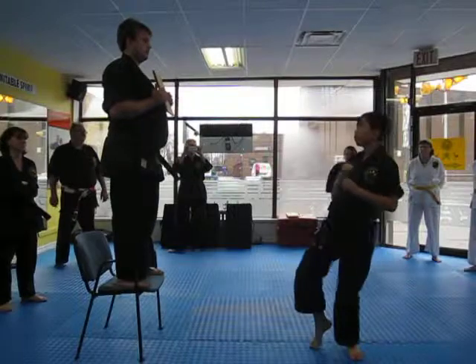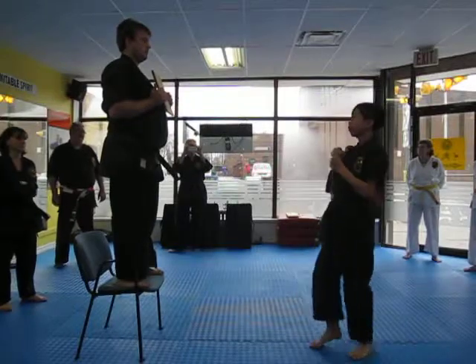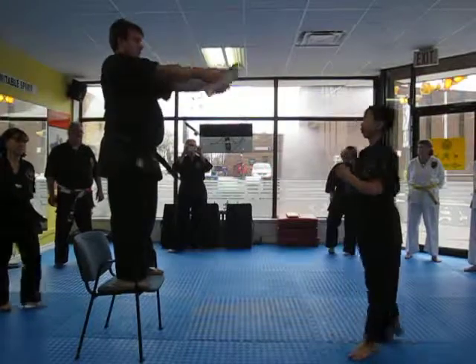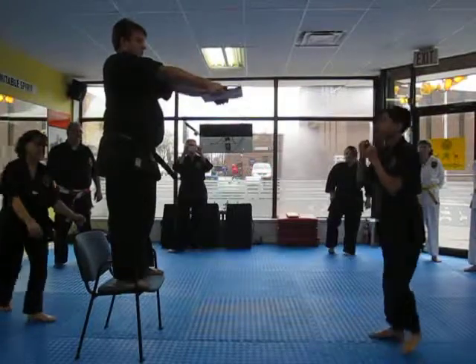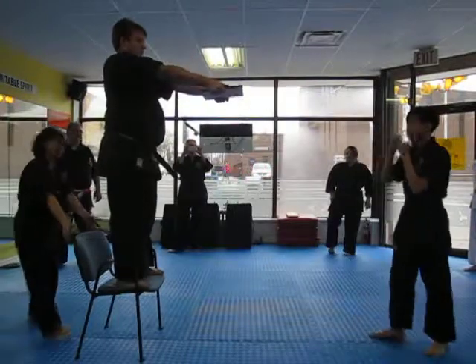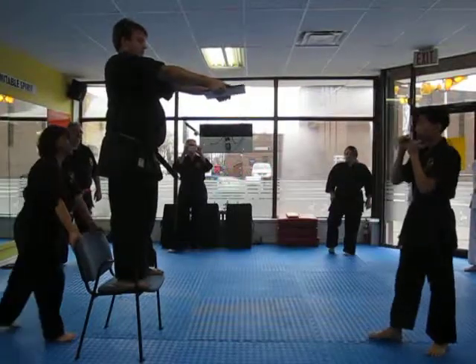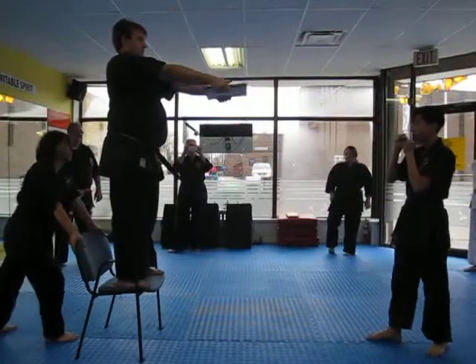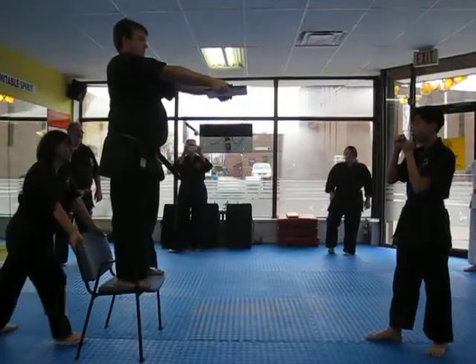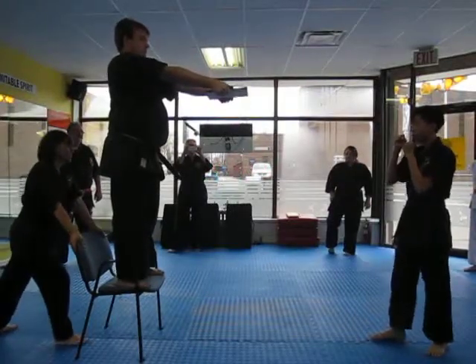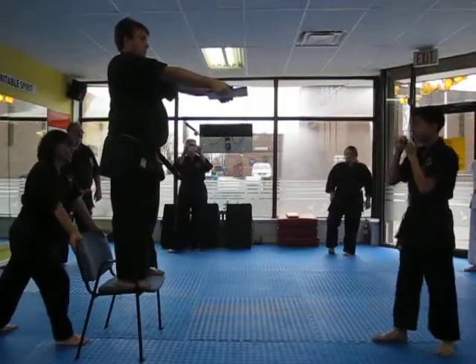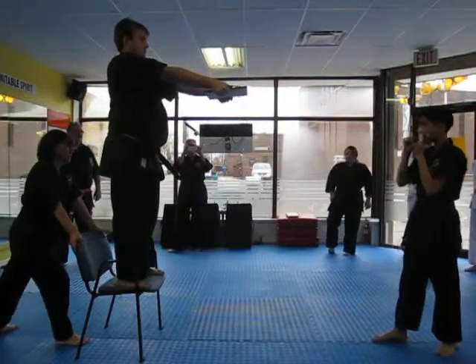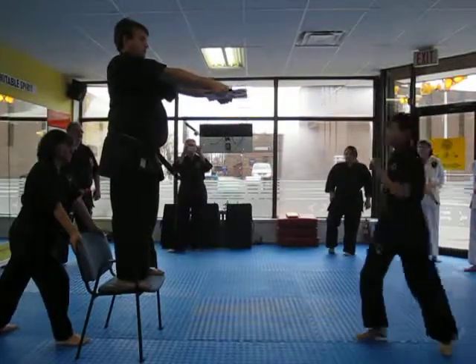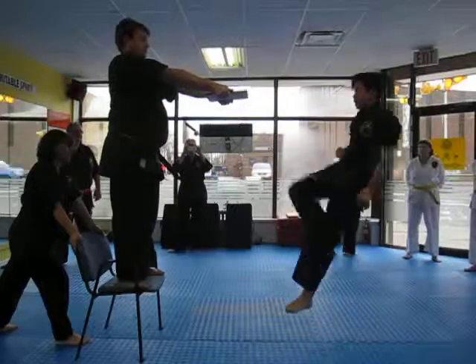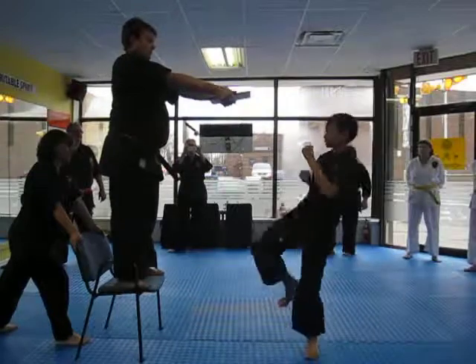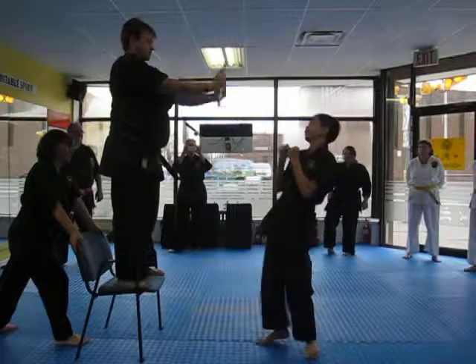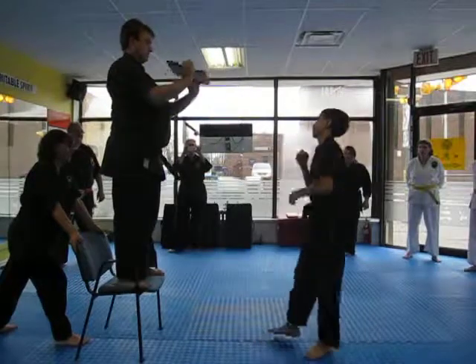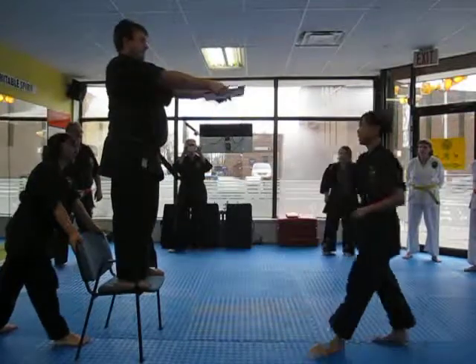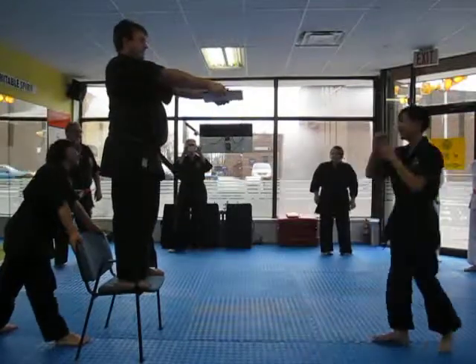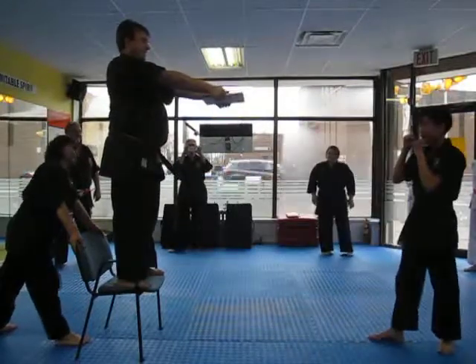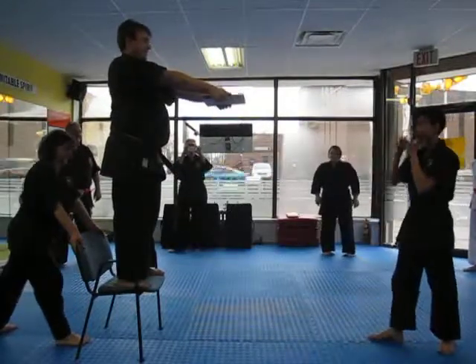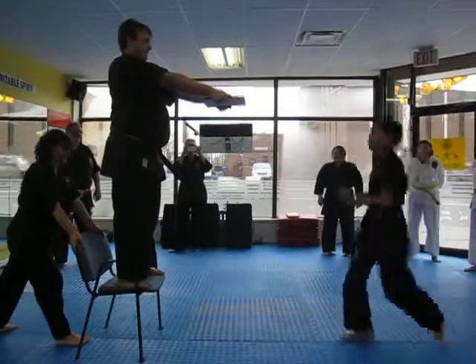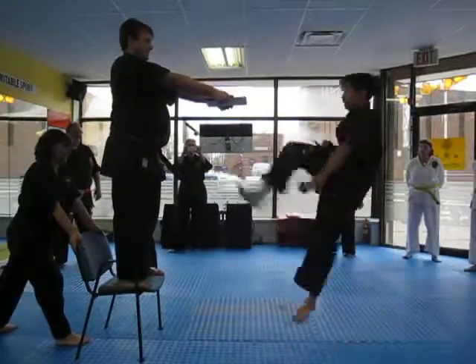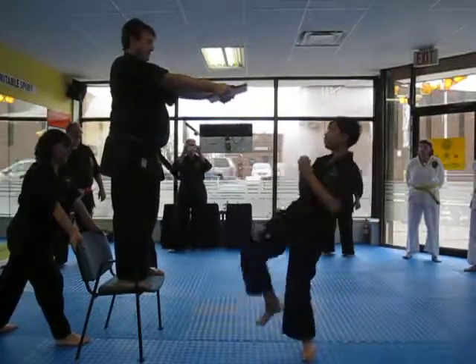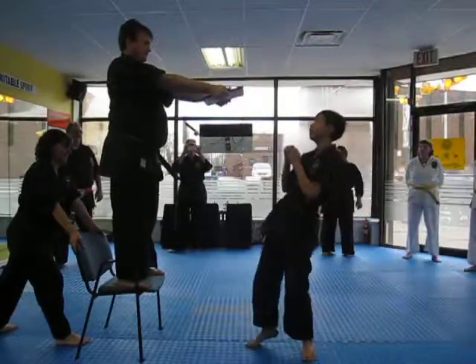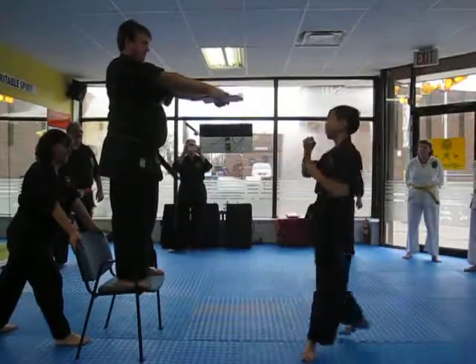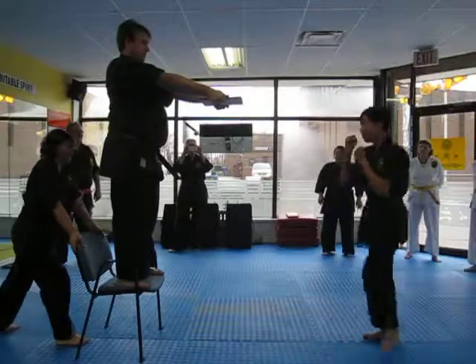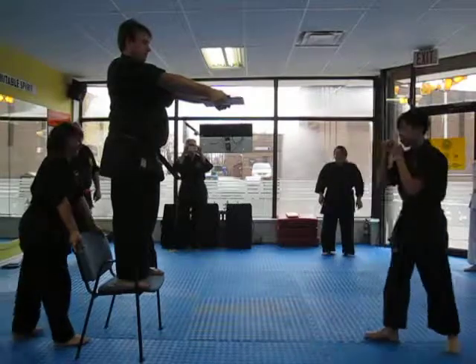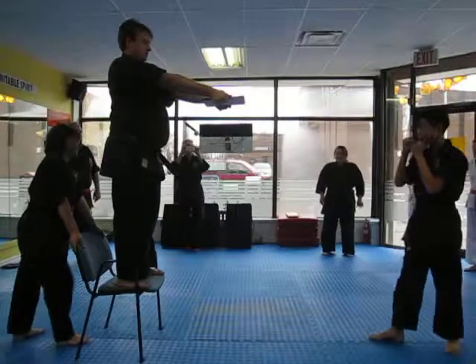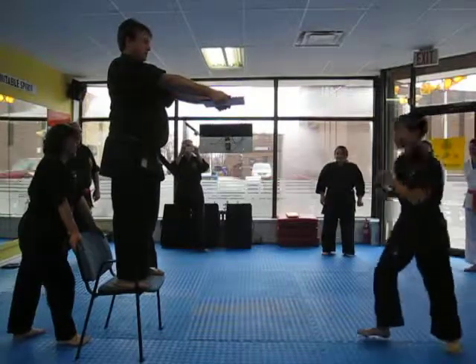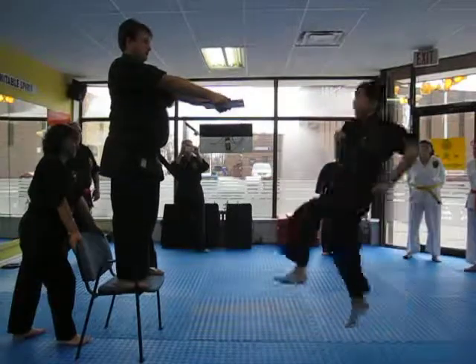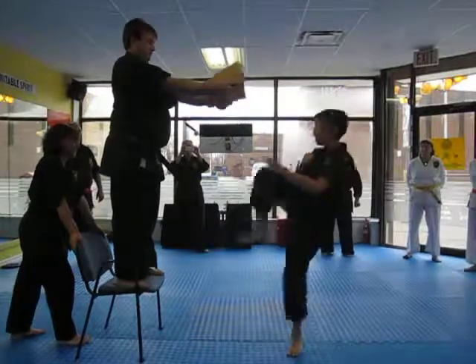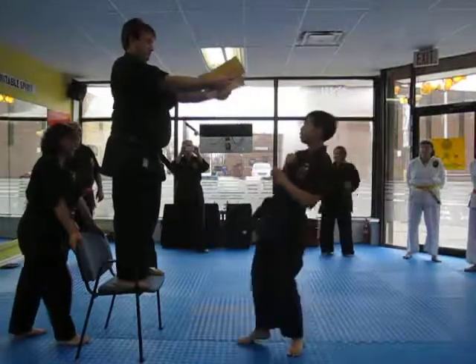Okay, here we go. Next, nice. Go. What's up? Higher. You've got to reach it. All right.